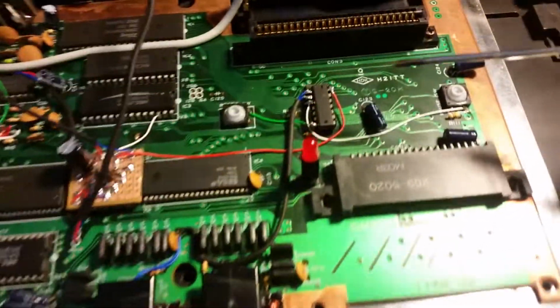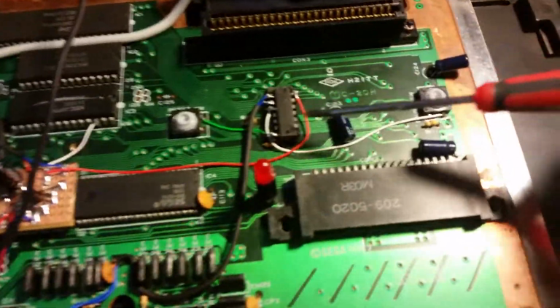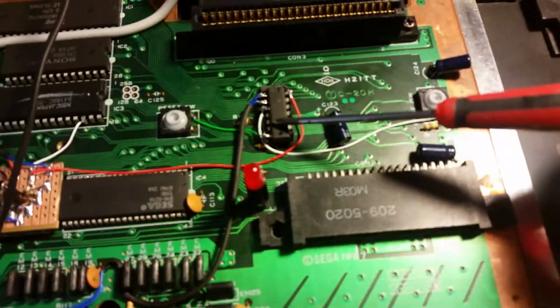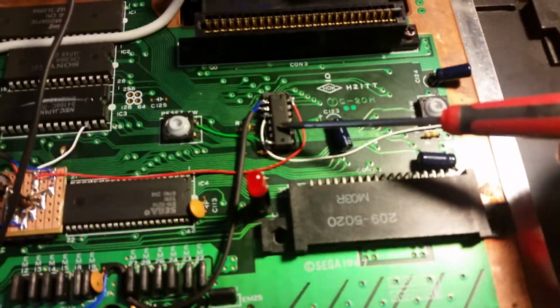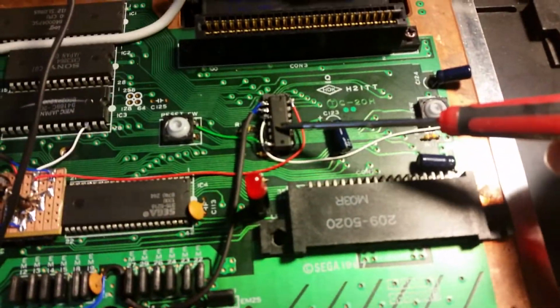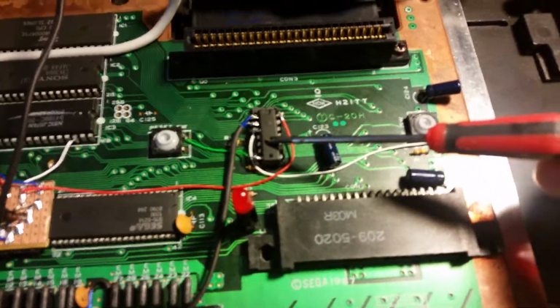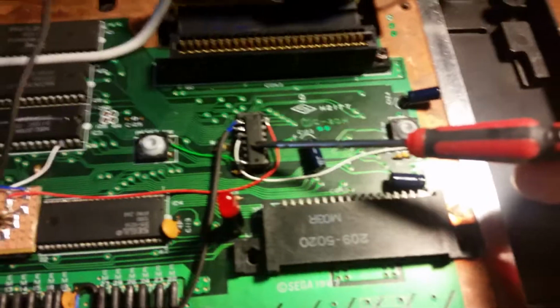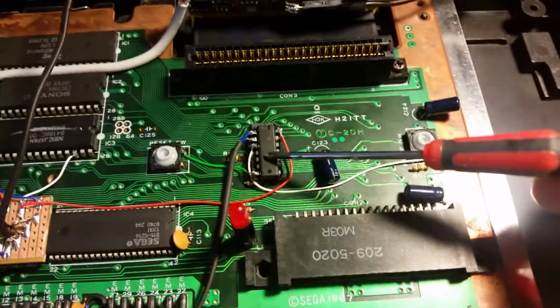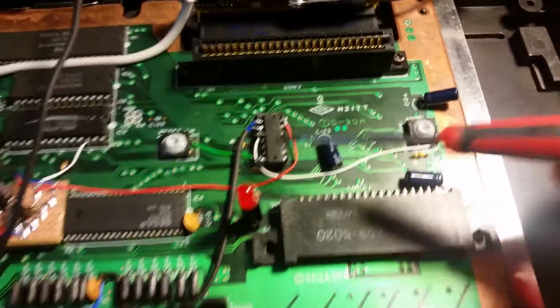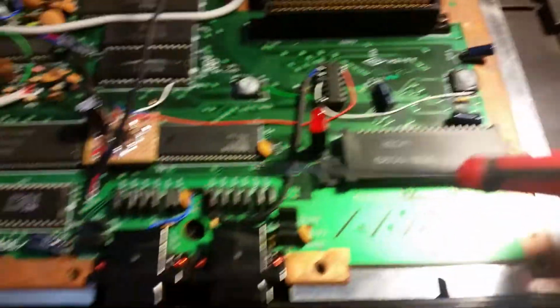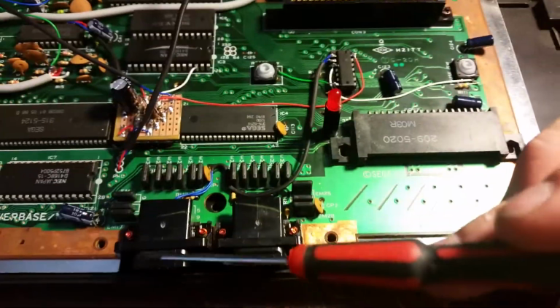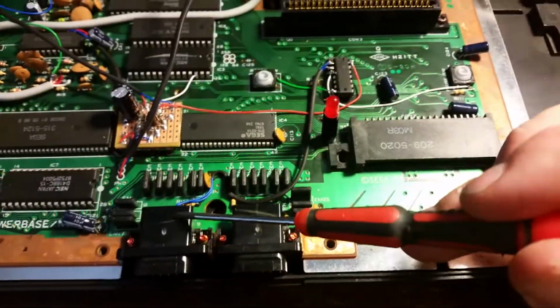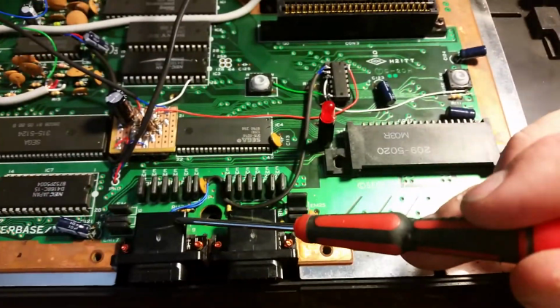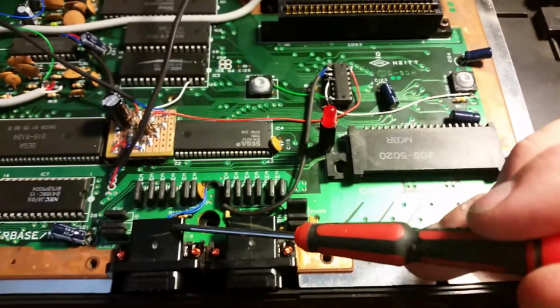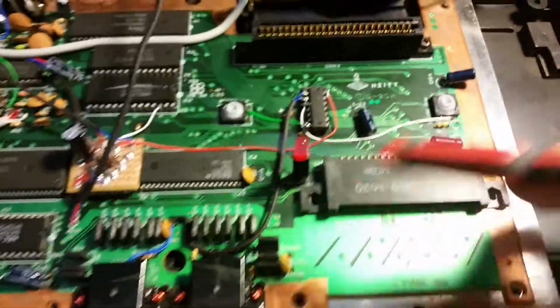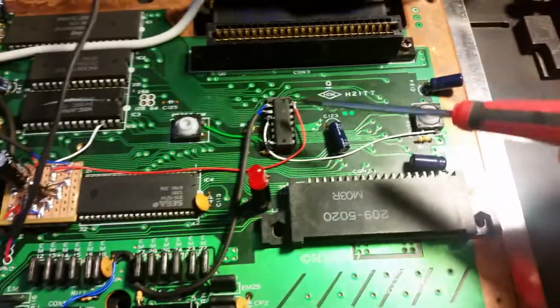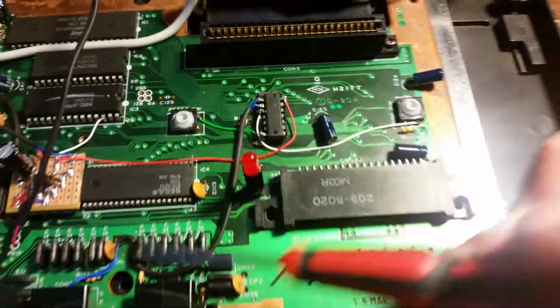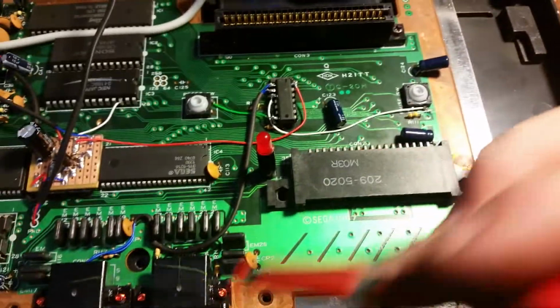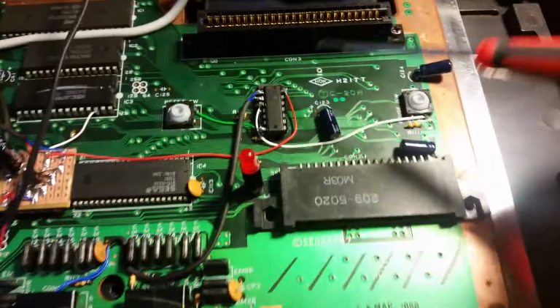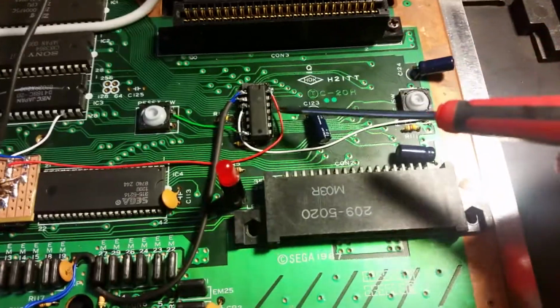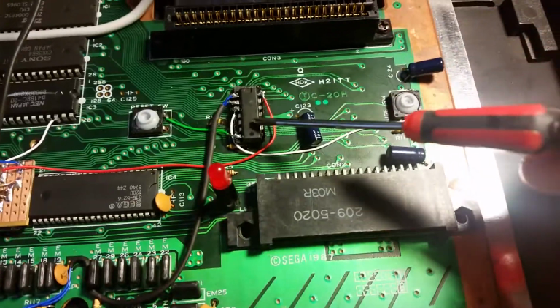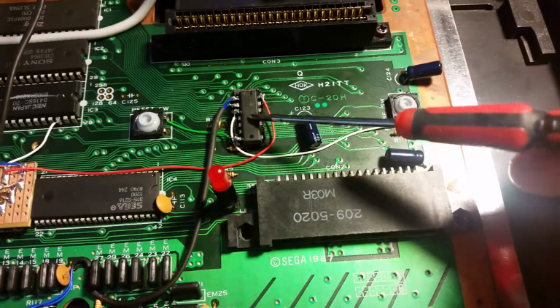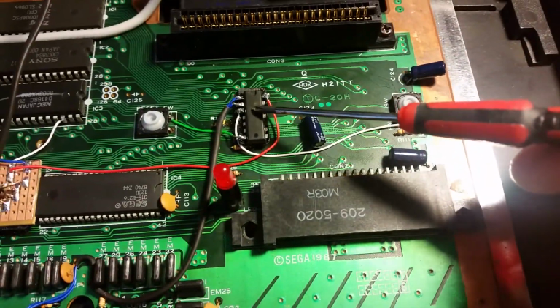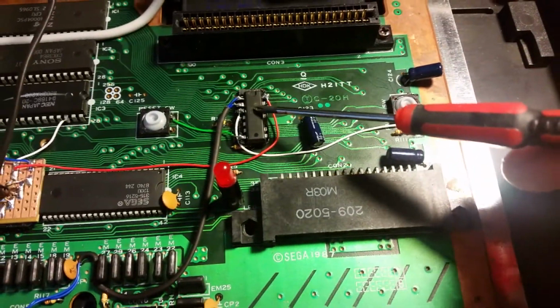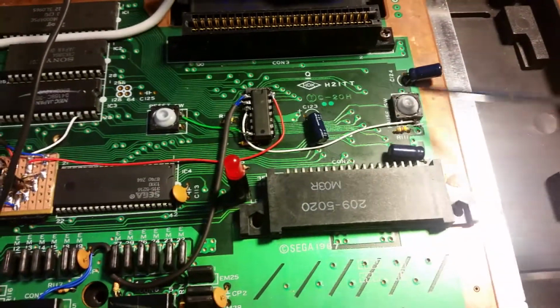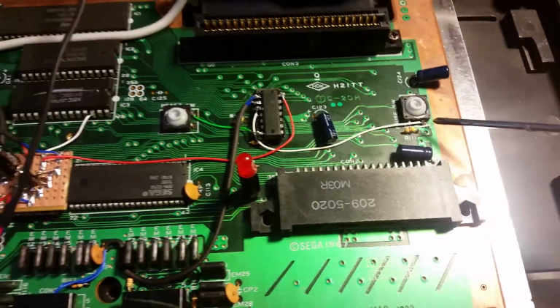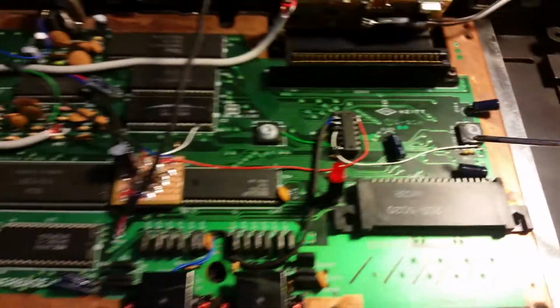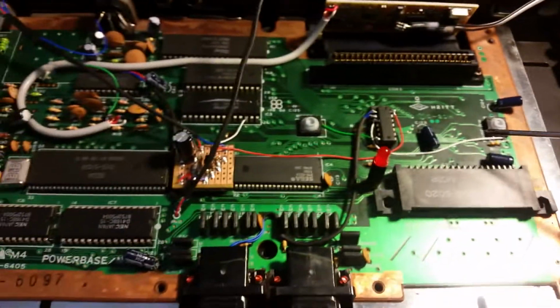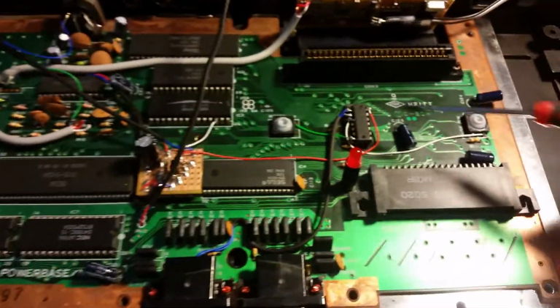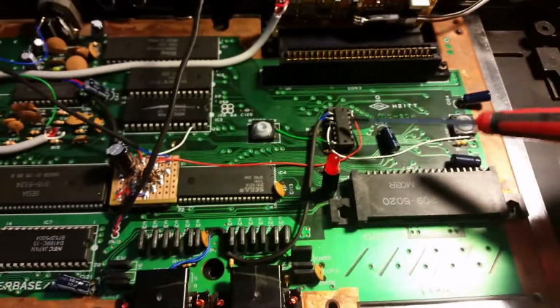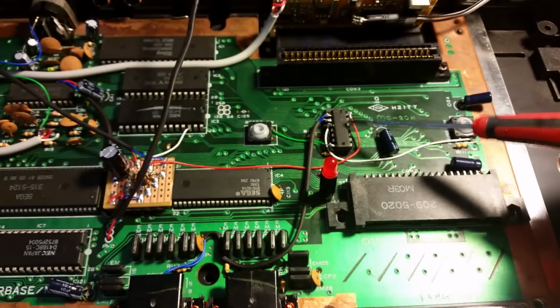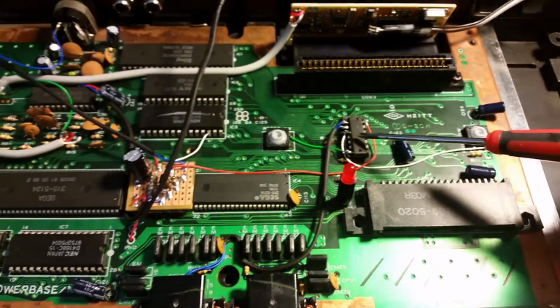This is for the pause modification, wired to controller port one, and threw it on some Velcro as well. It's just a 4071 OR gate.